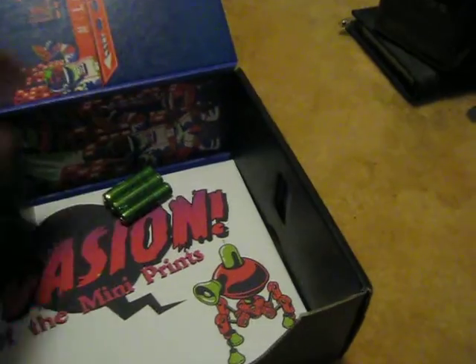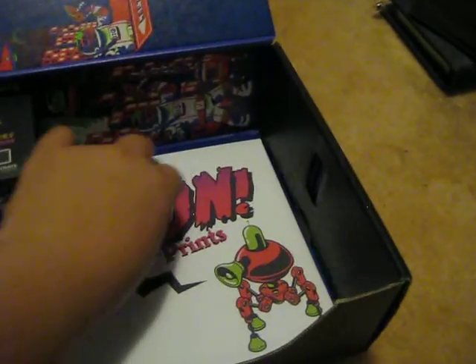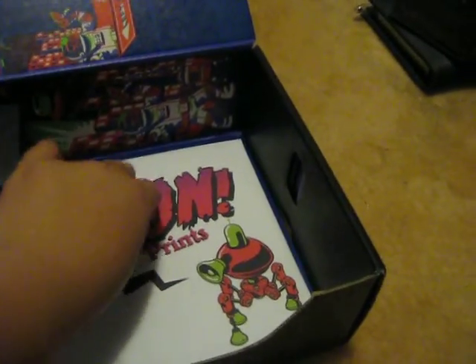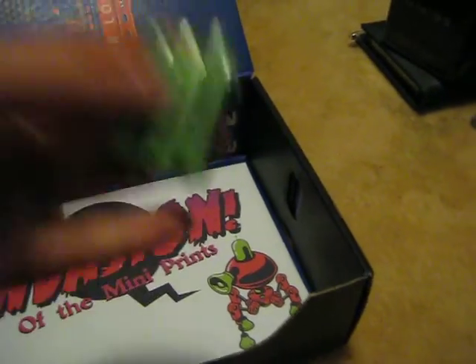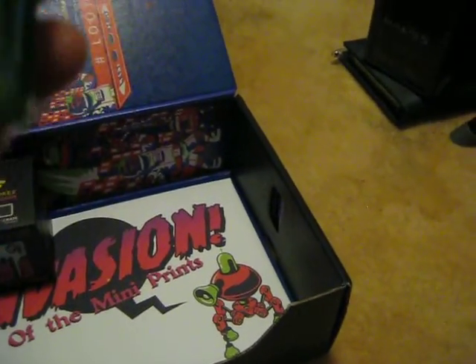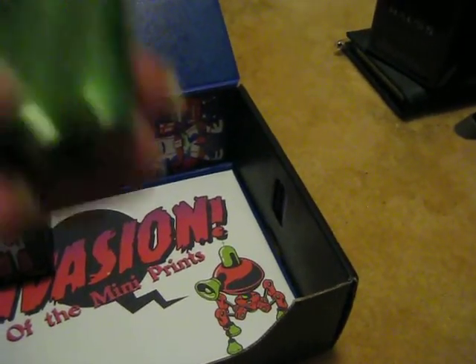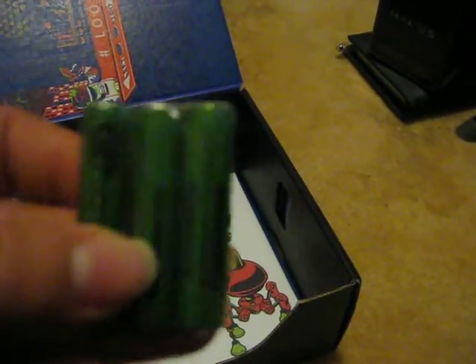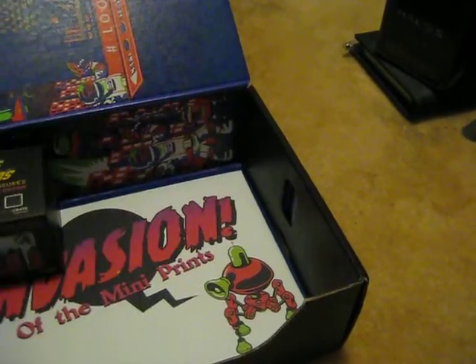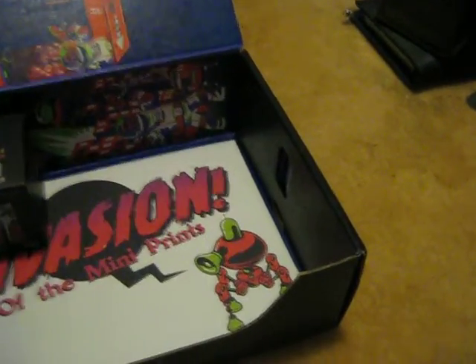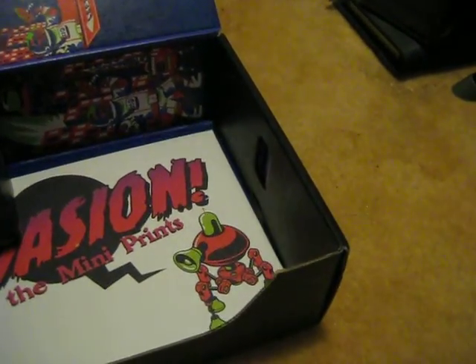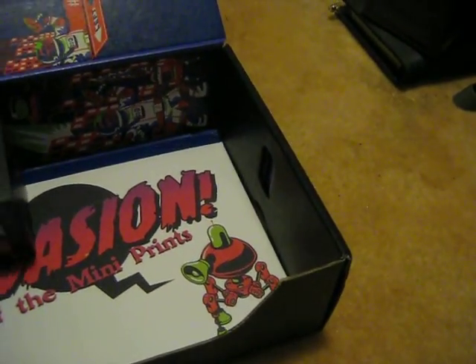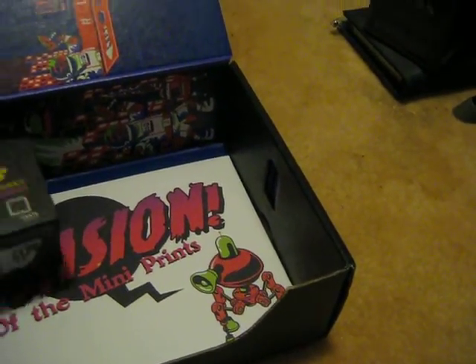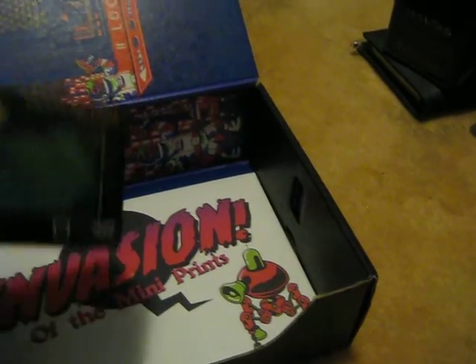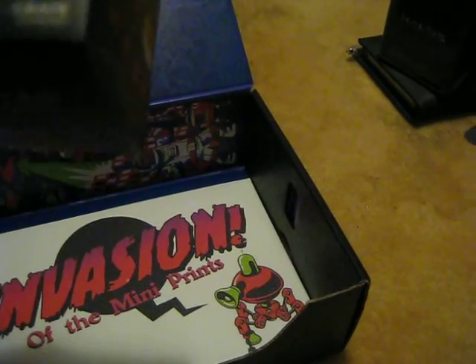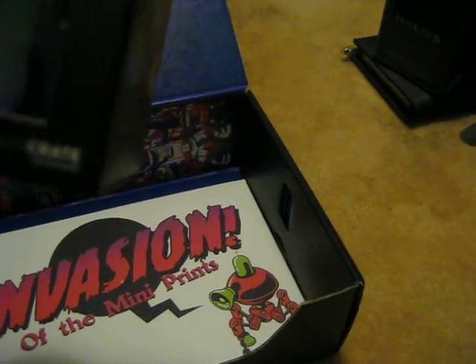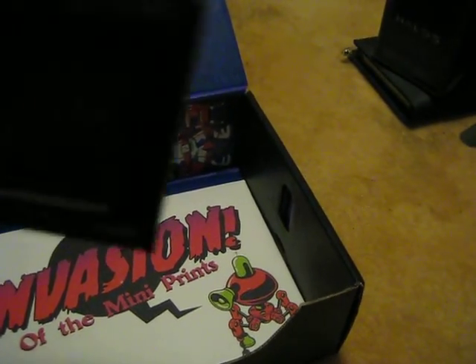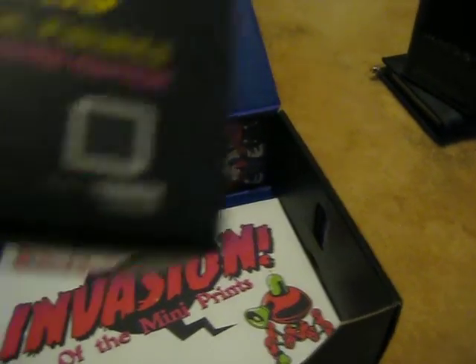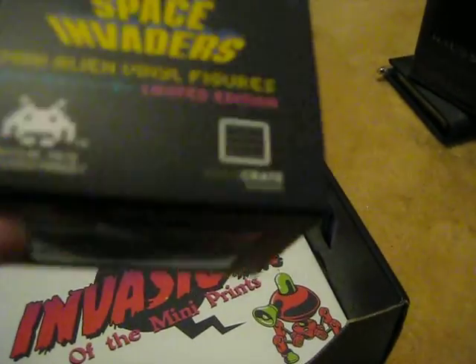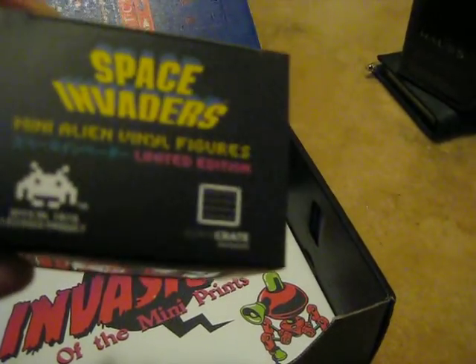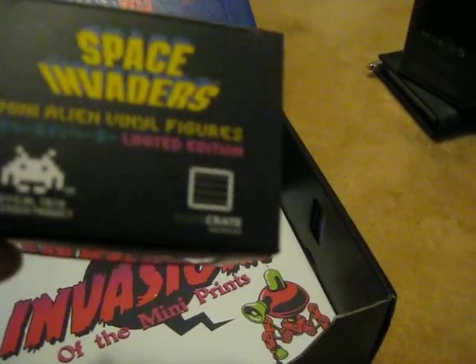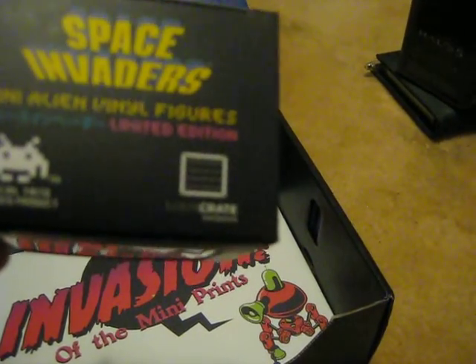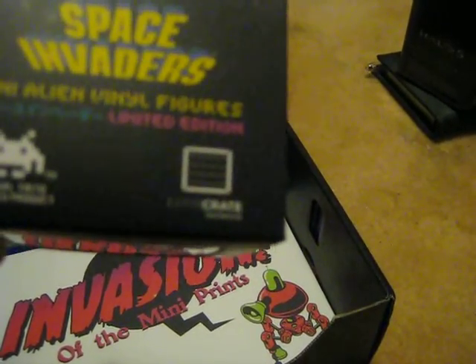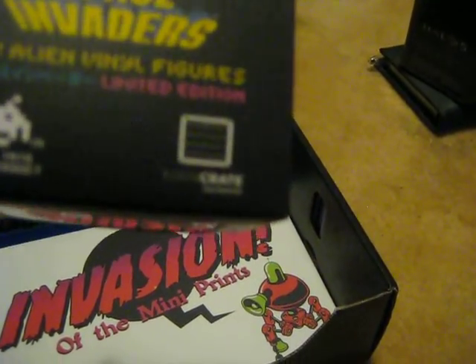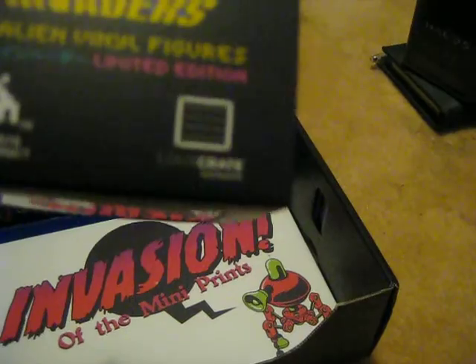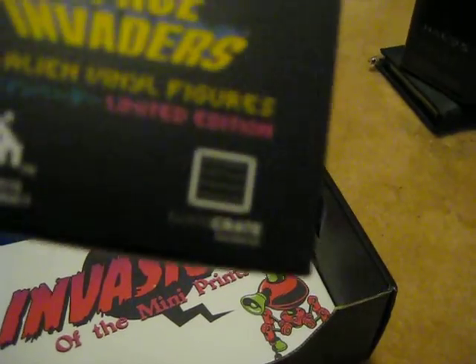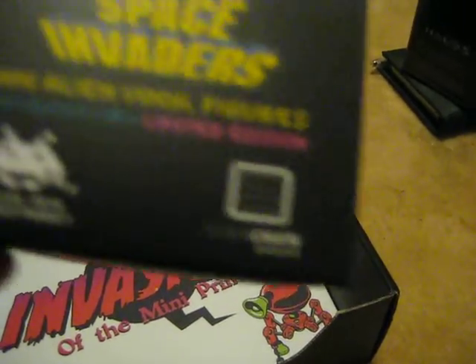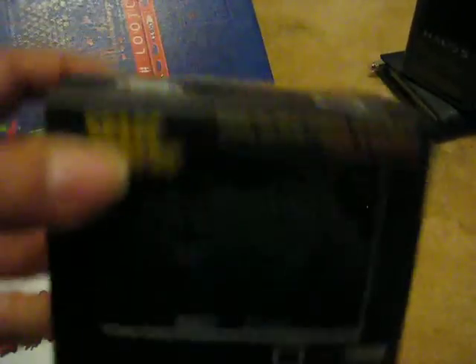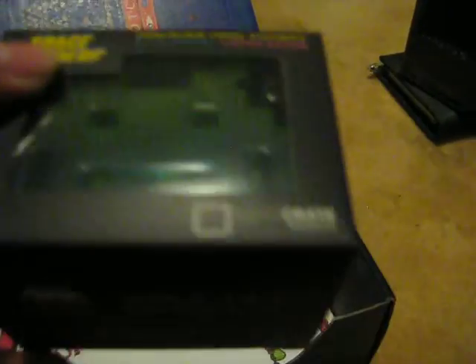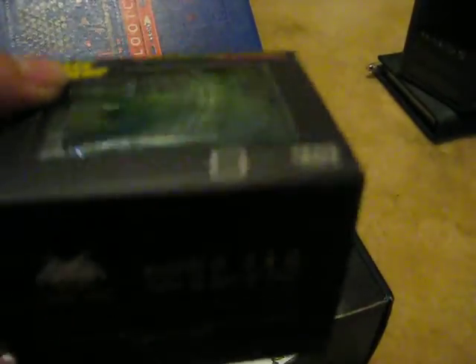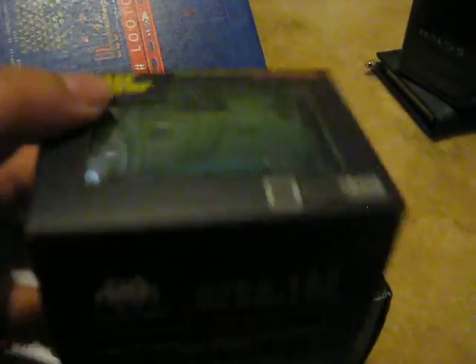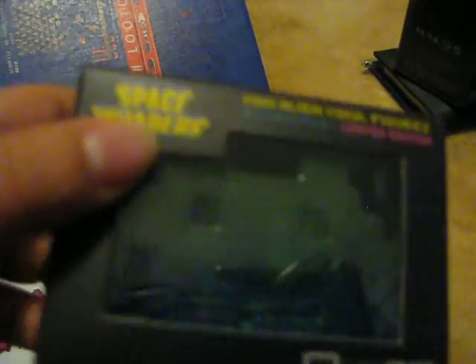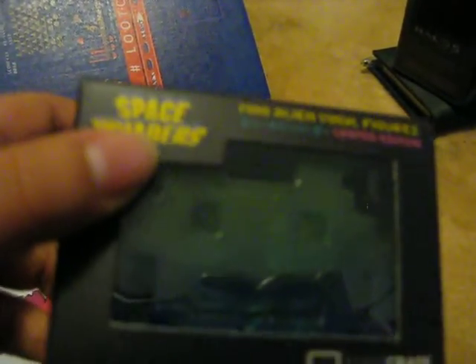And here are the batteries. Next is this Space Invaders figure. And this one is also another Luca exclusive.